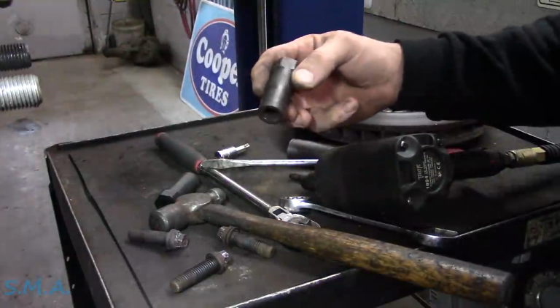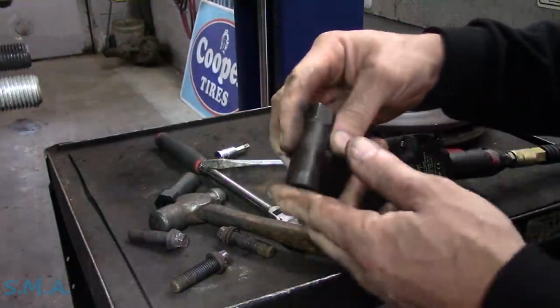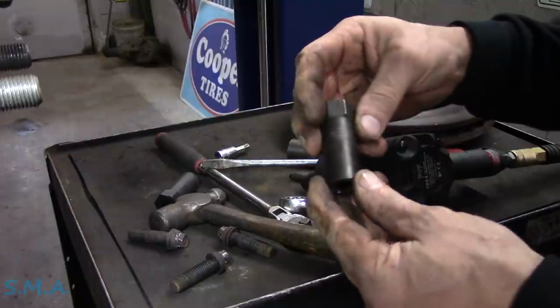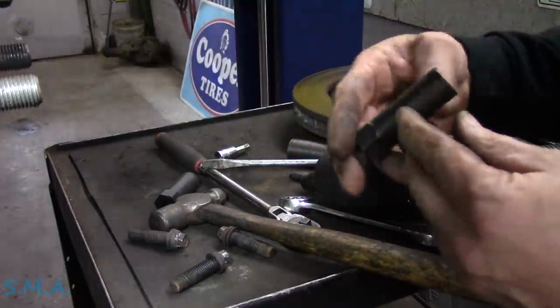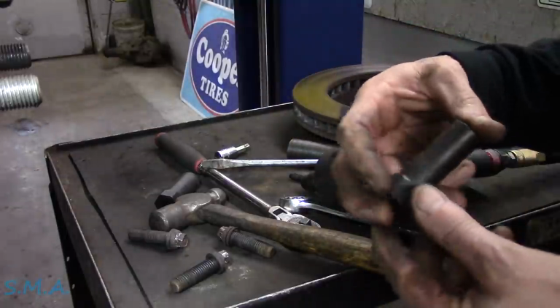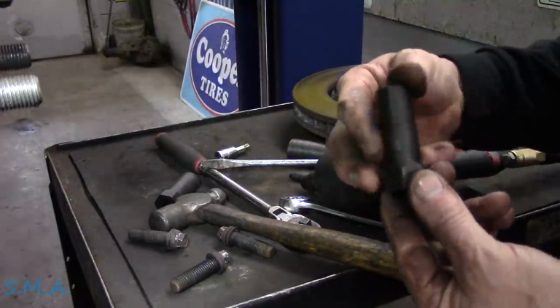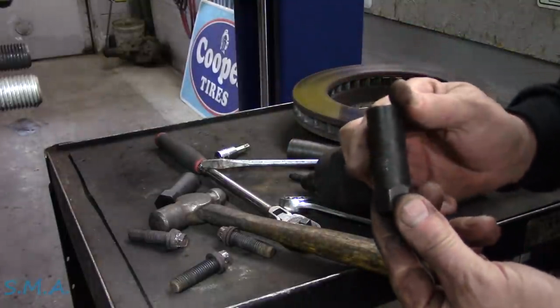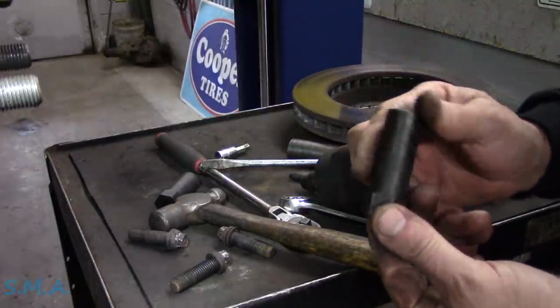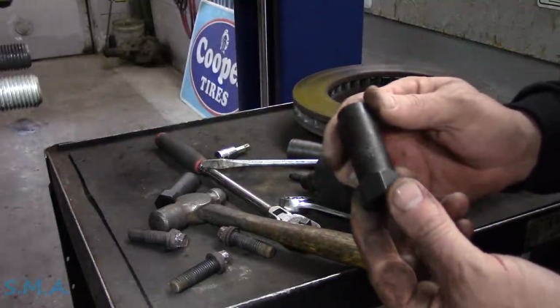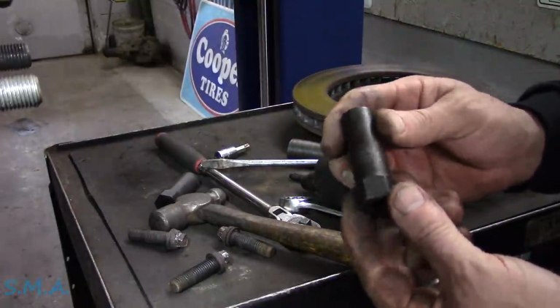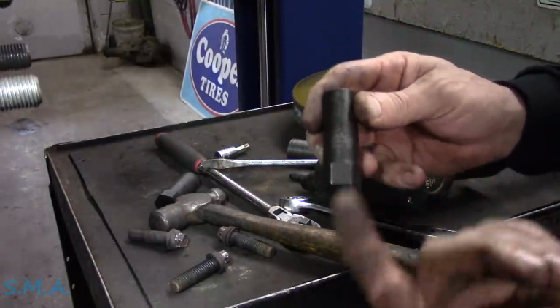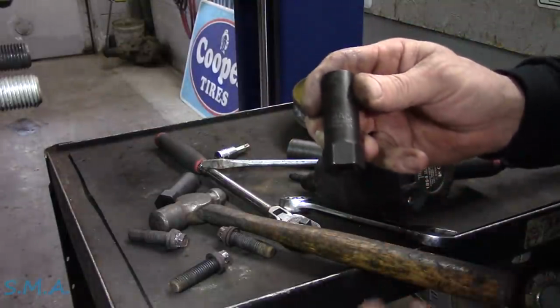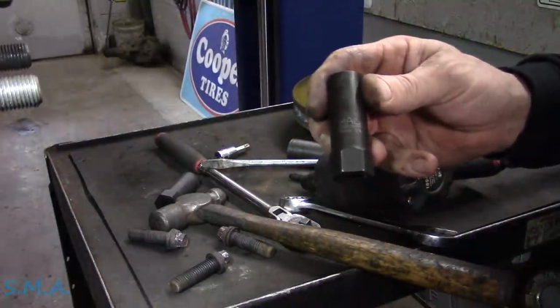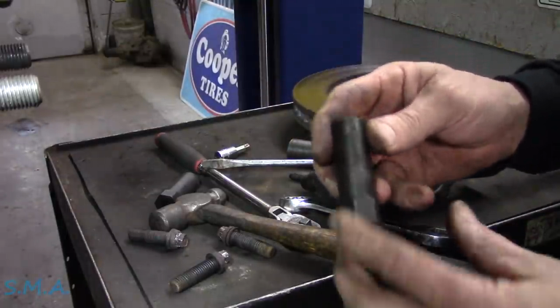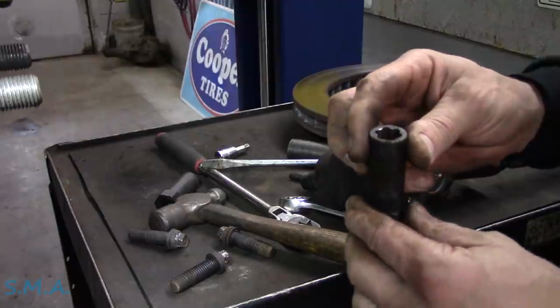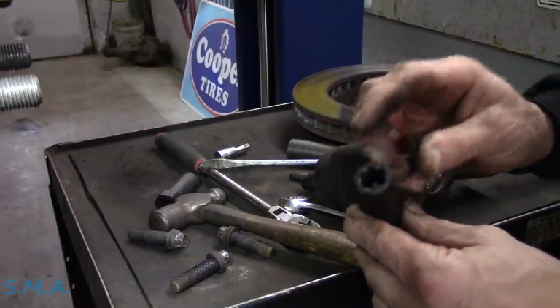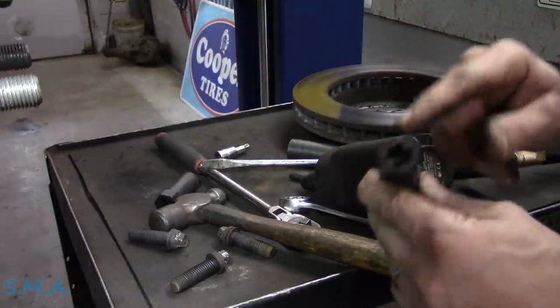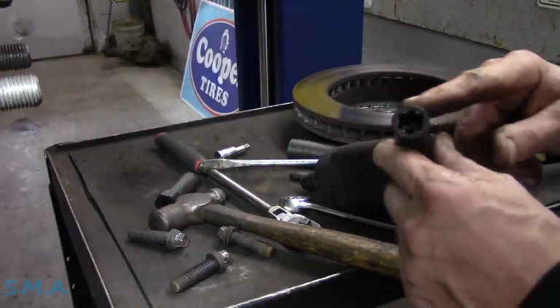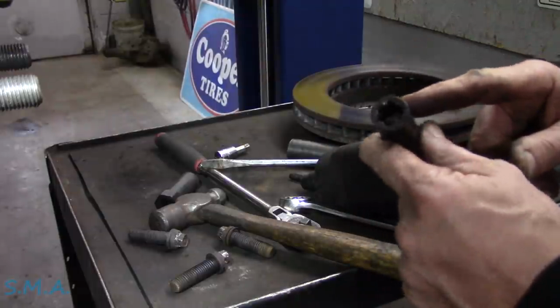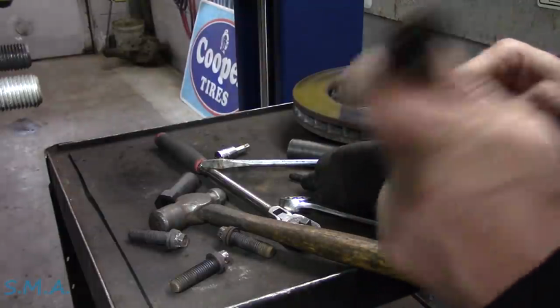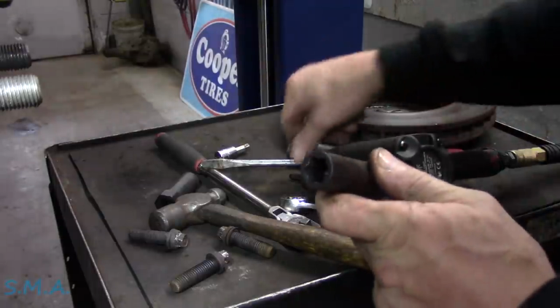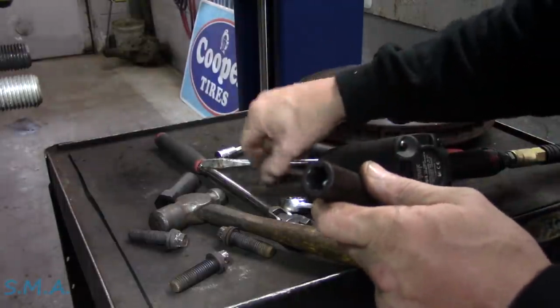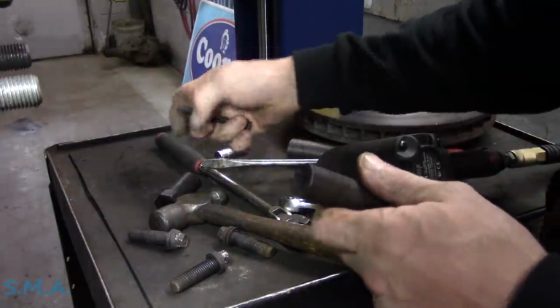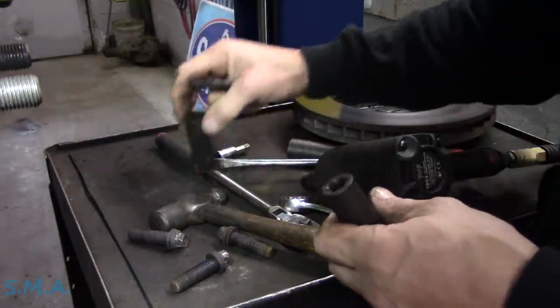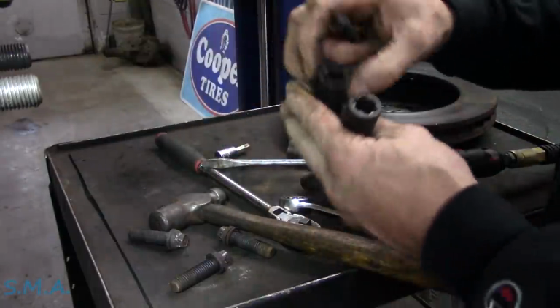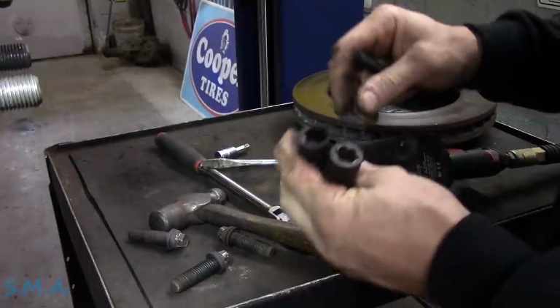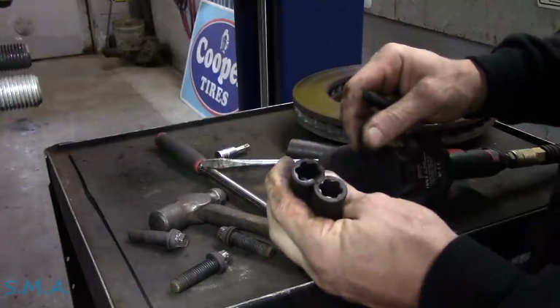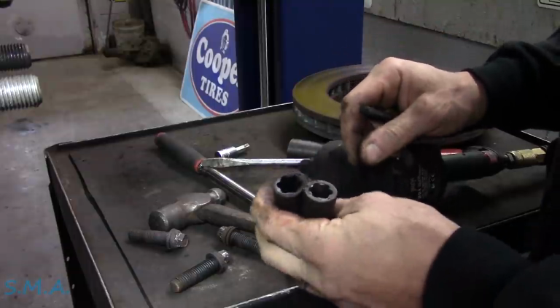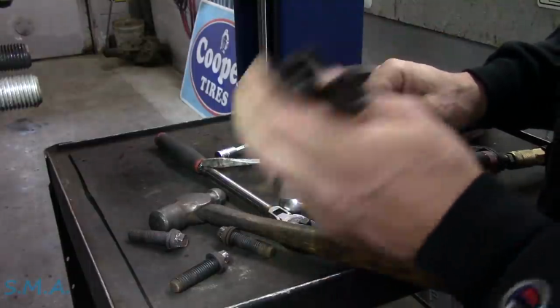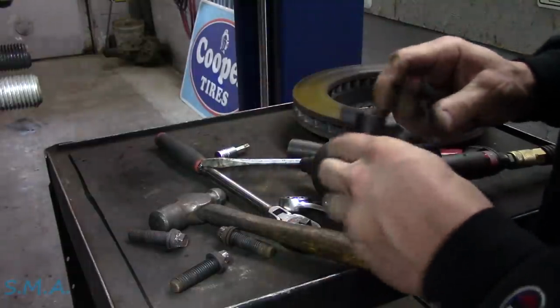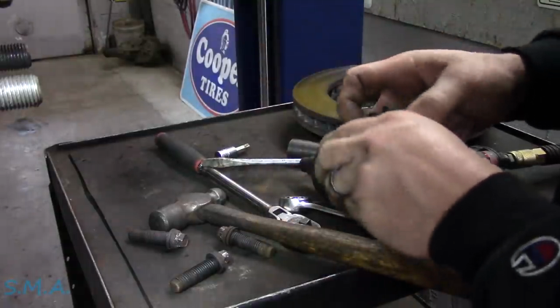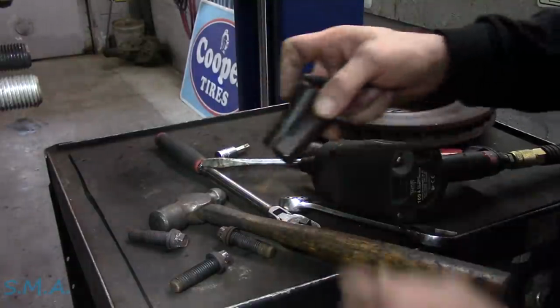Not affiliated with Mac Tools, nor do they sponsor the show — hashtag not a sponsor. I'll leave a link; I think you can buy them on their website. But if you've got a tool truck in your area and you're hemming and hawing about buying a set of these, do it. You're going to have to refinance the house, though.